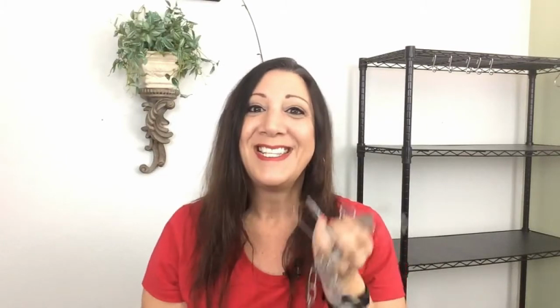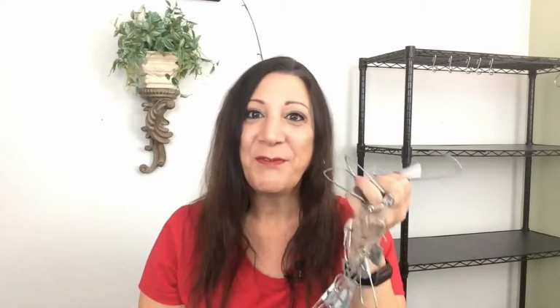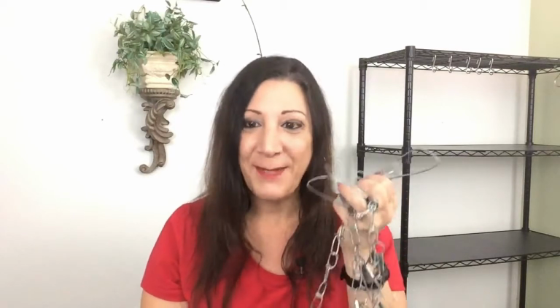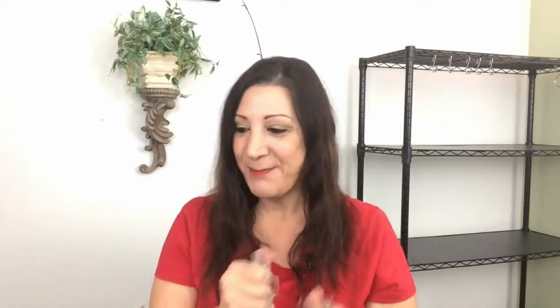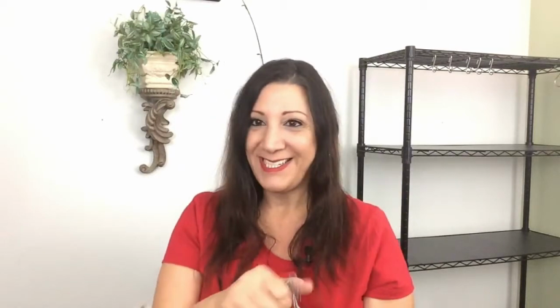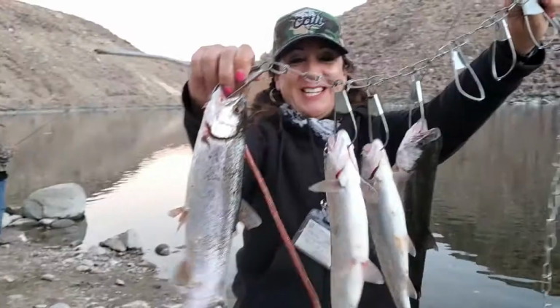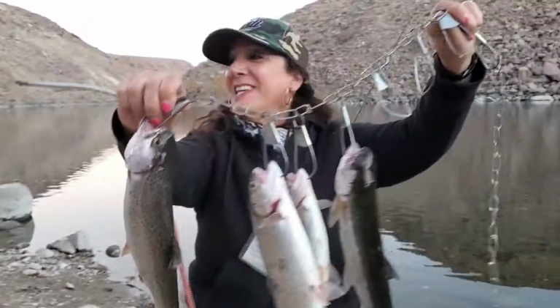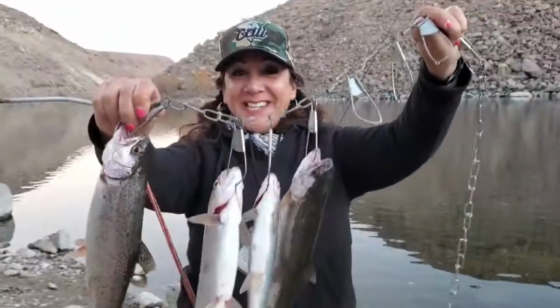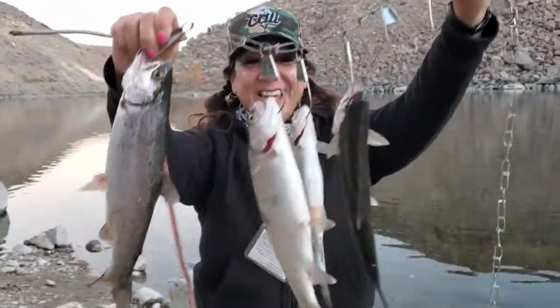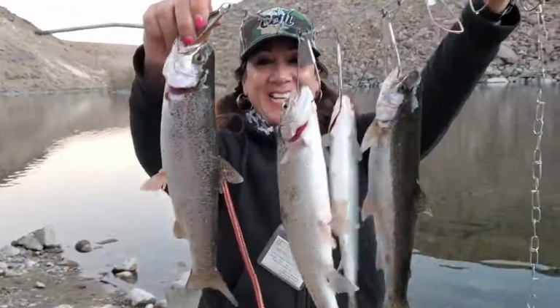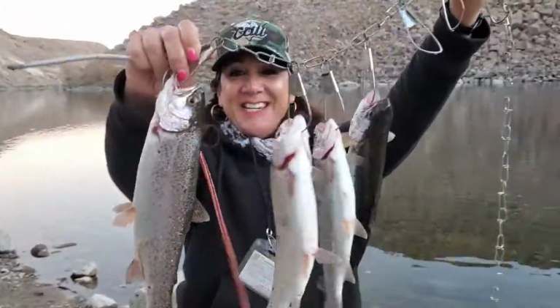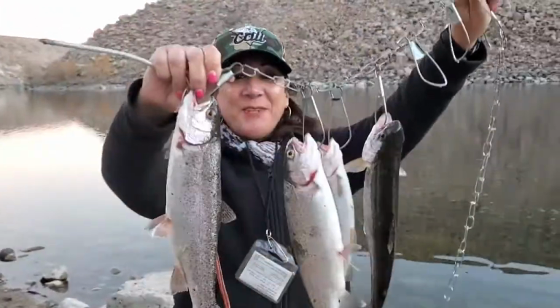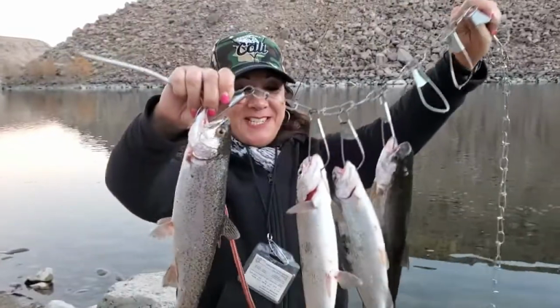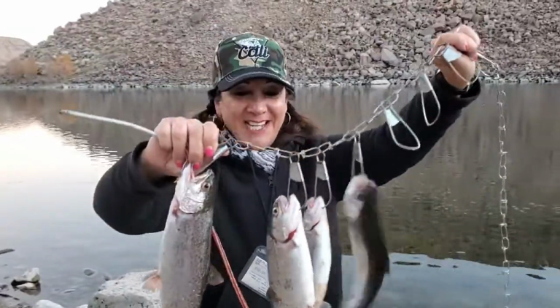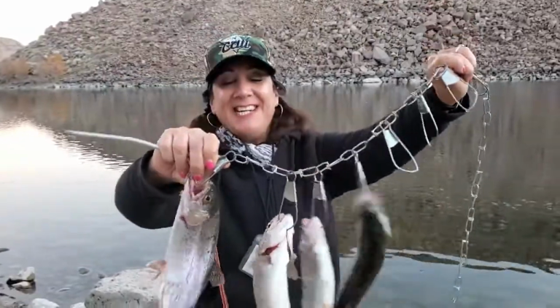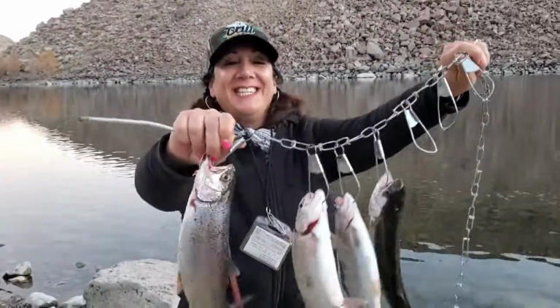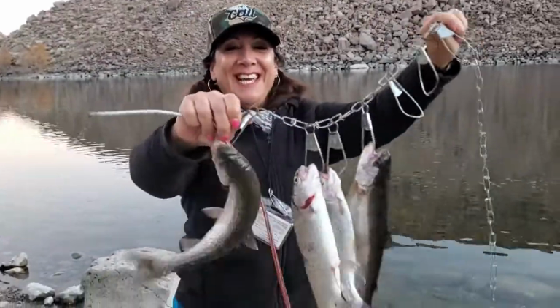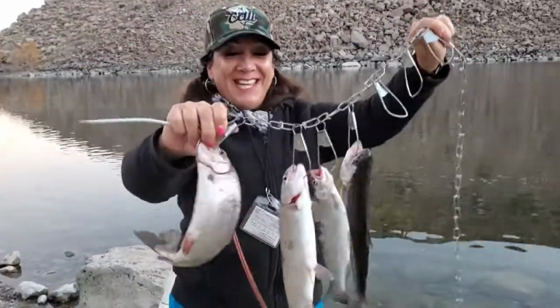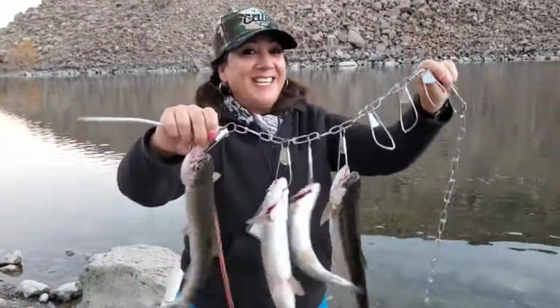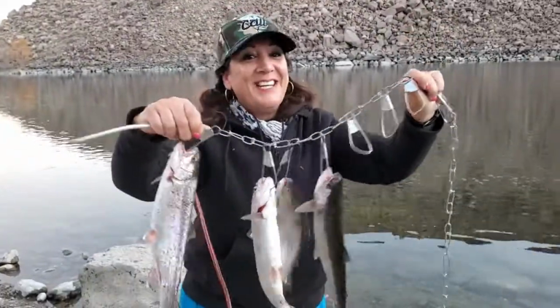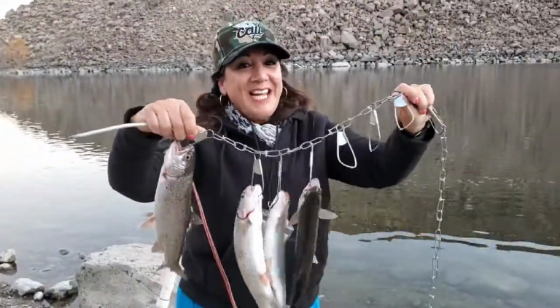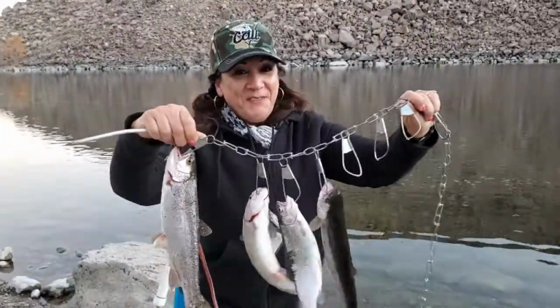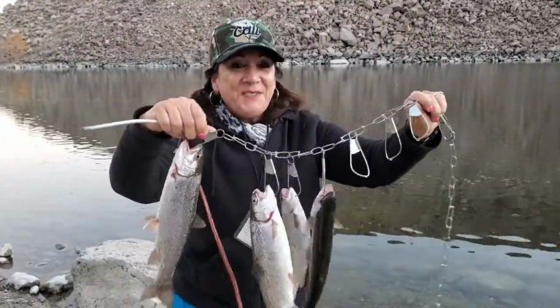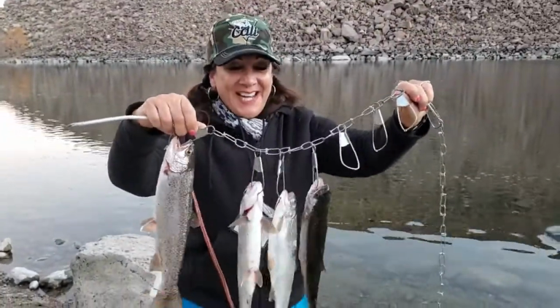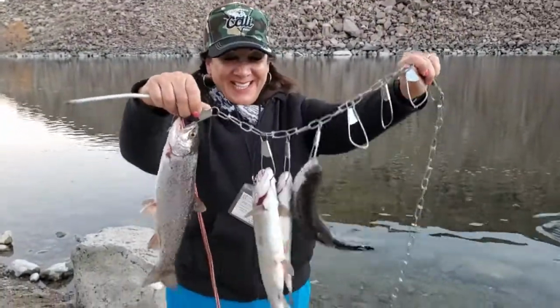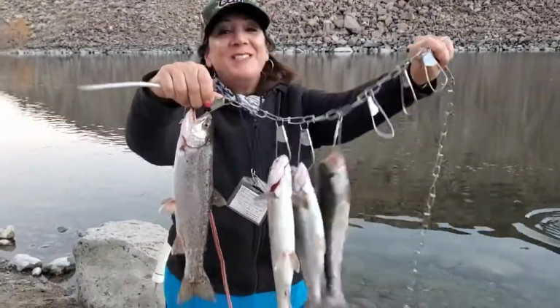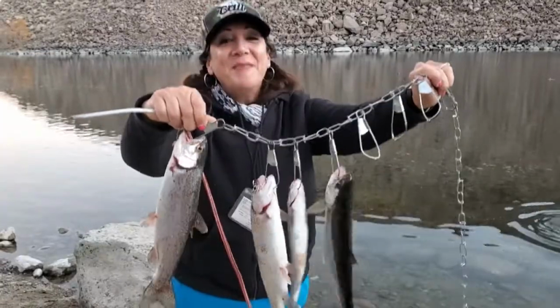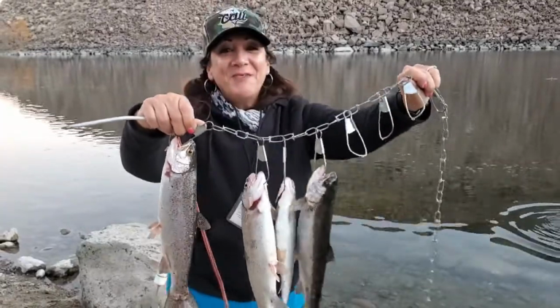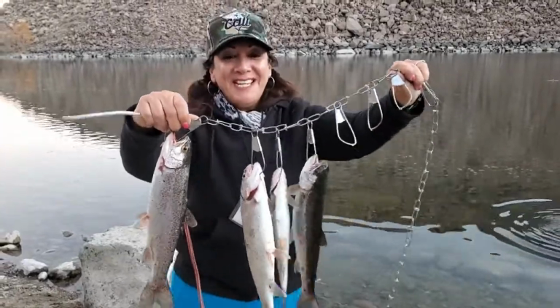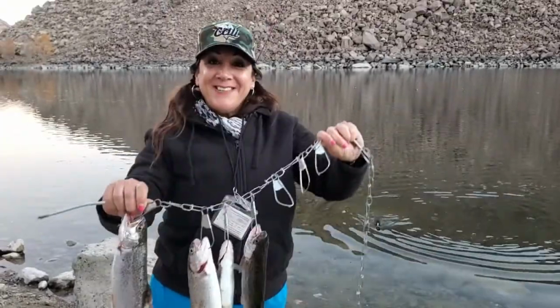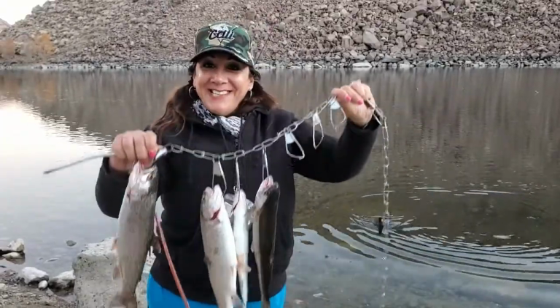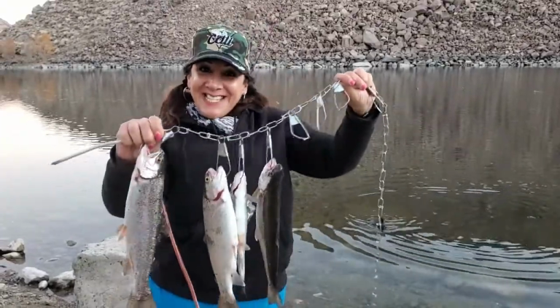Definitely recommend this product. We all did good, and here are the four fish I caught. We're gonna have a fish fry — so much fun. Catch you guys later!